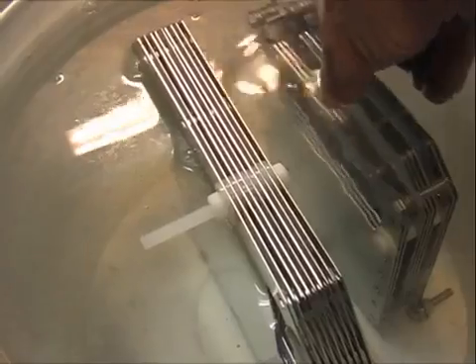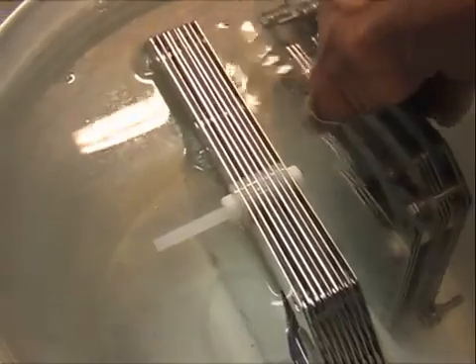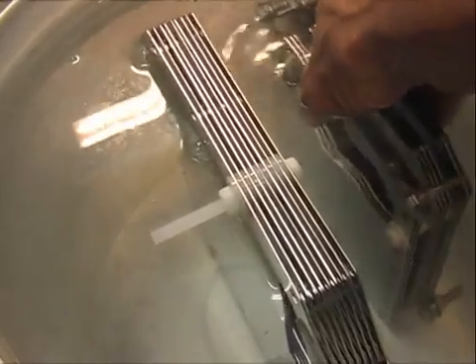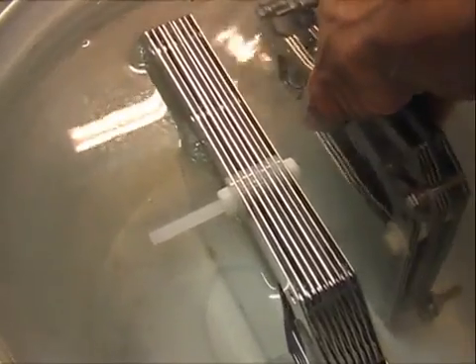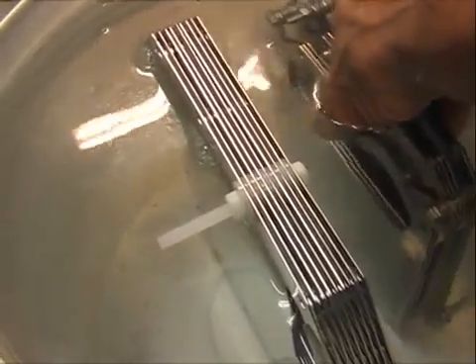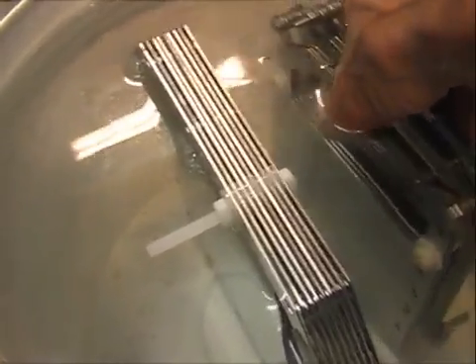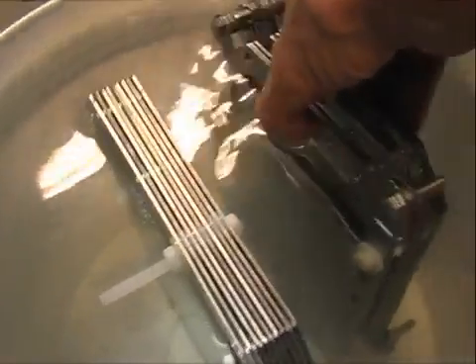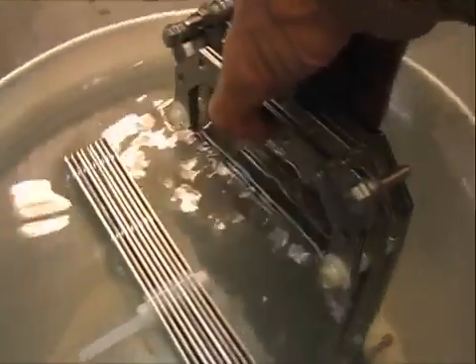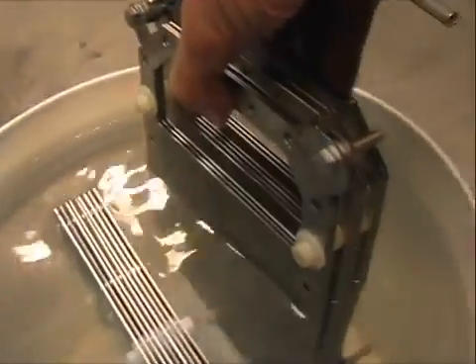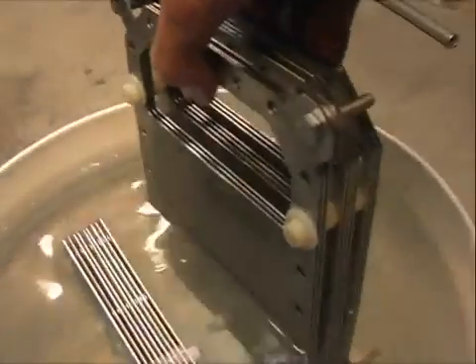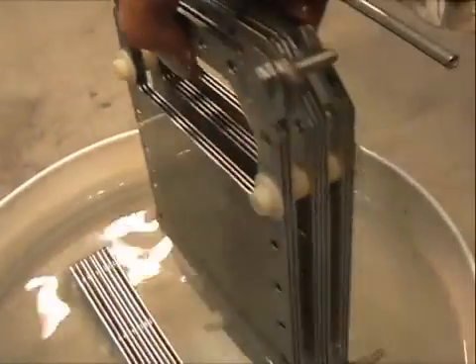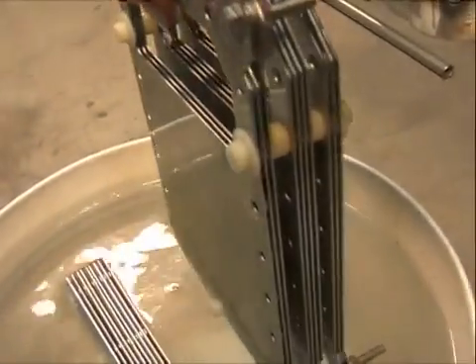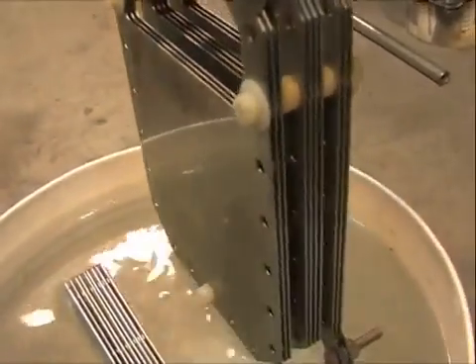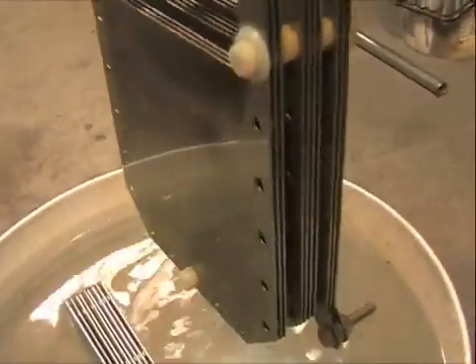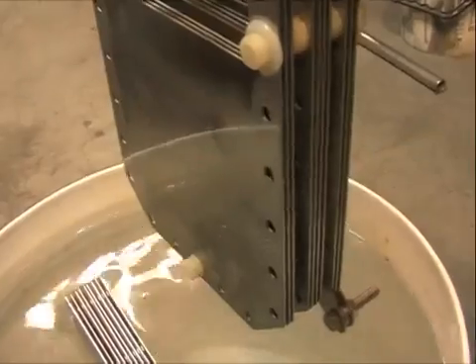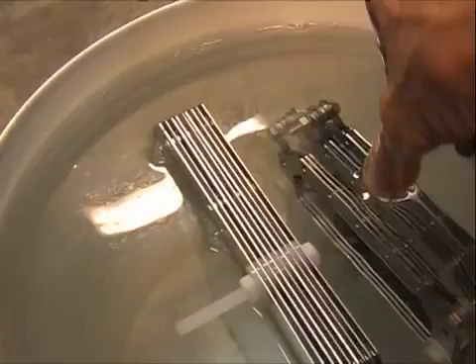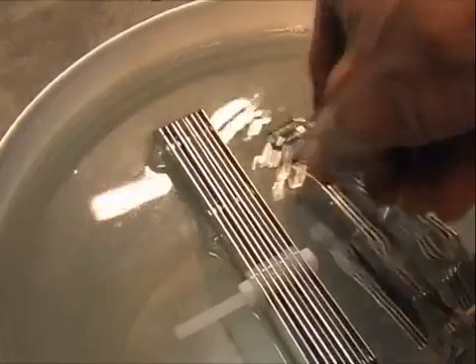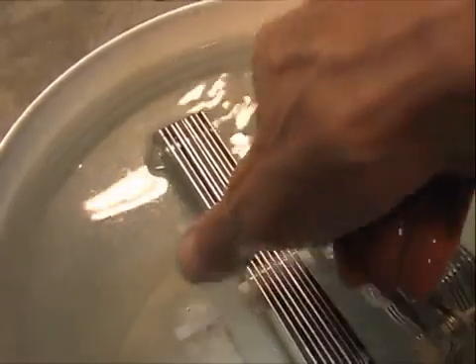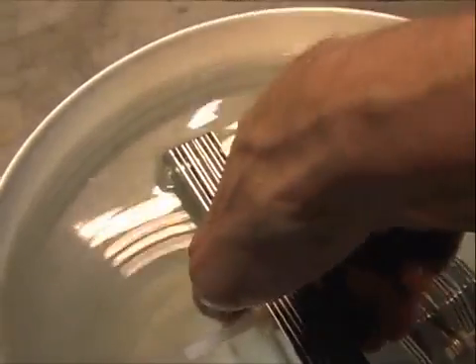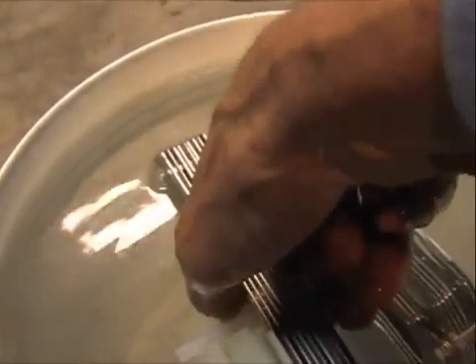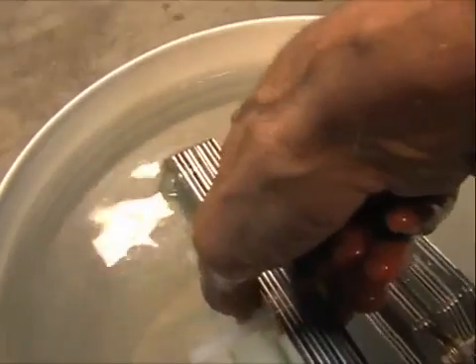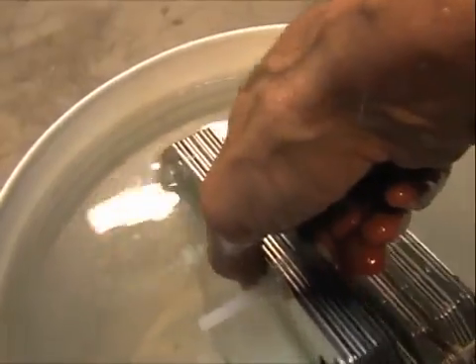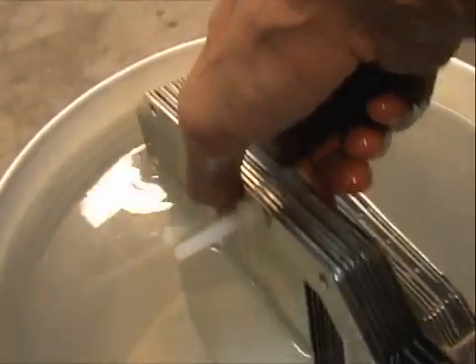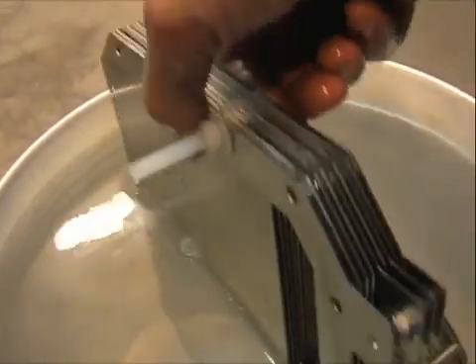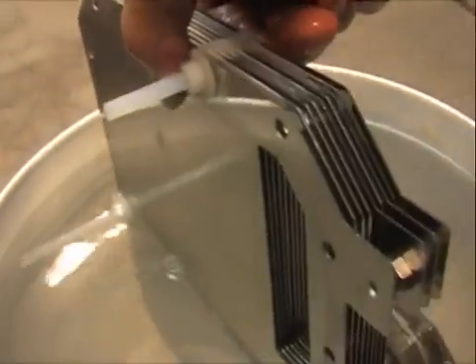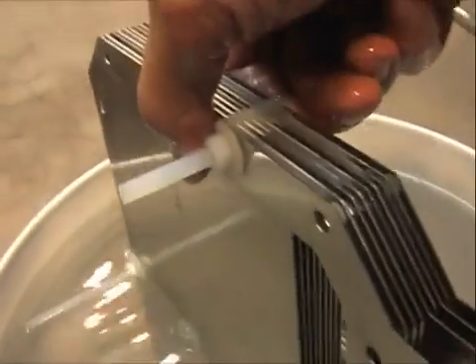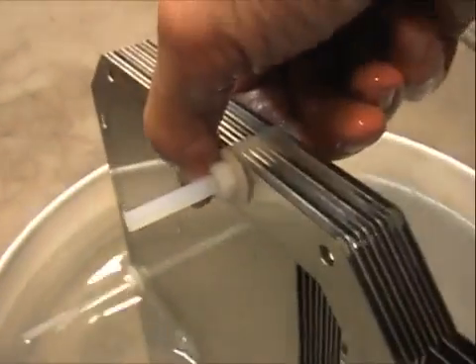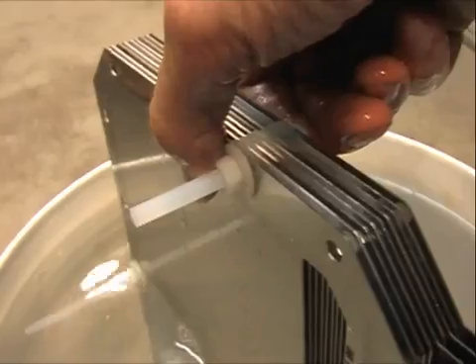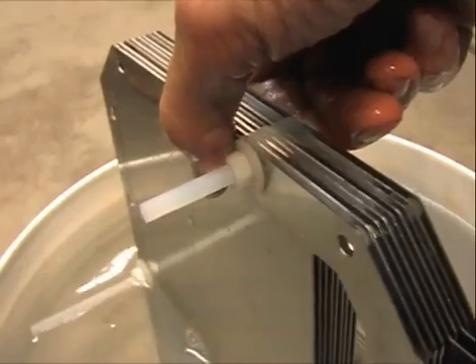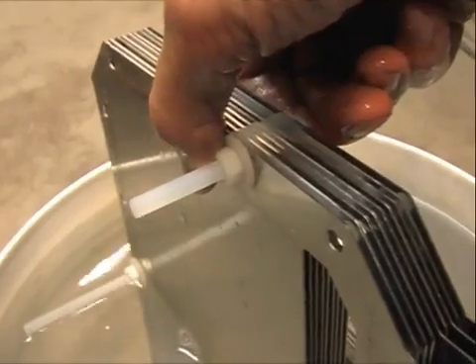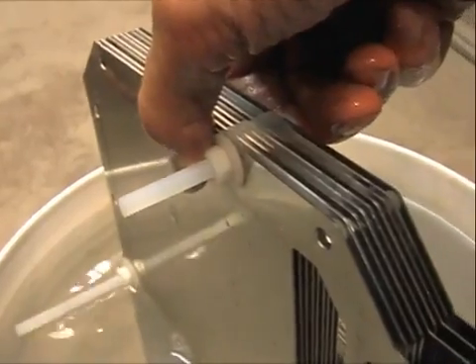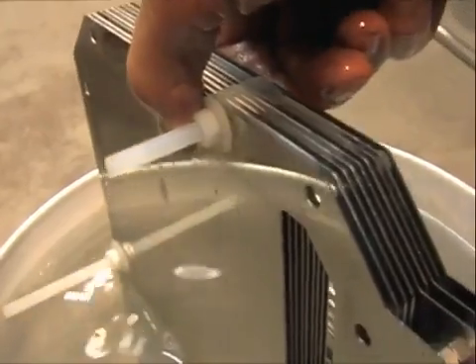This is assembled for testing. And this is also assembled for testing. I used nylon bolts.